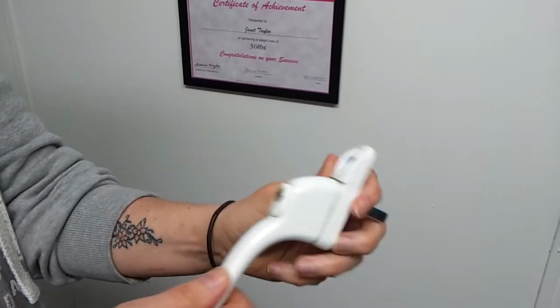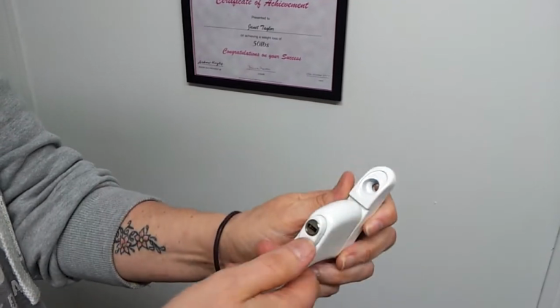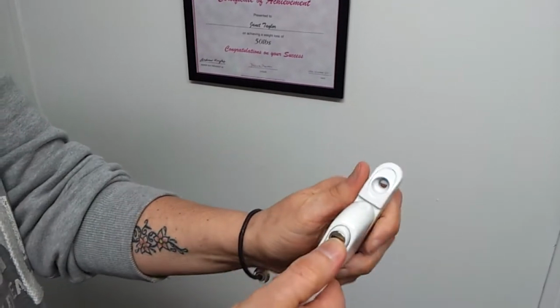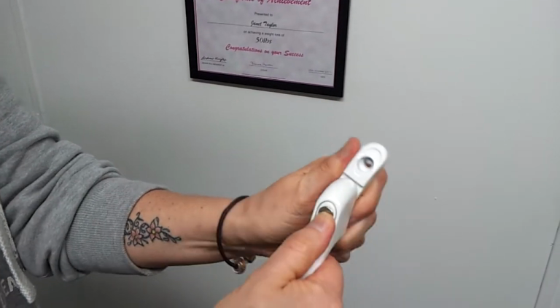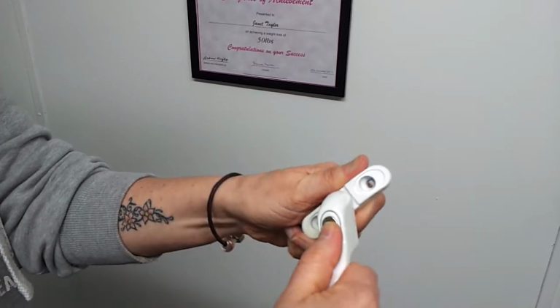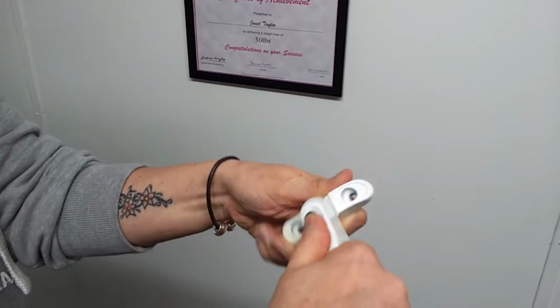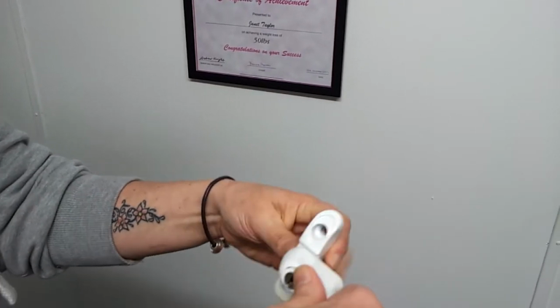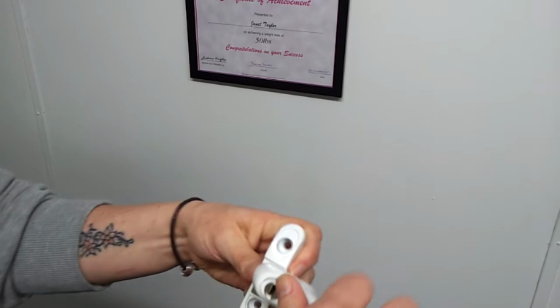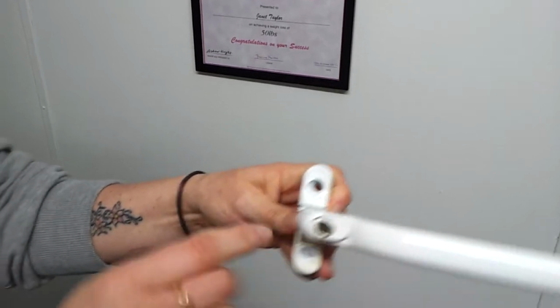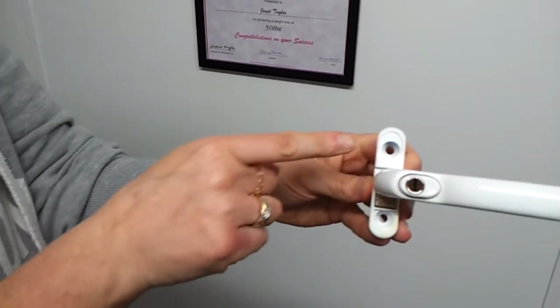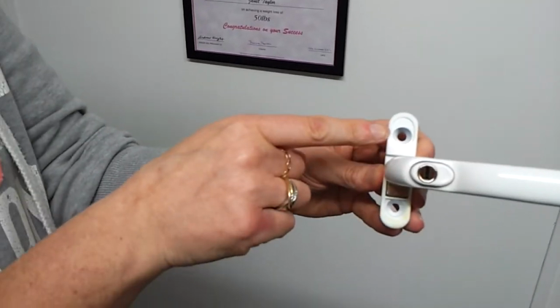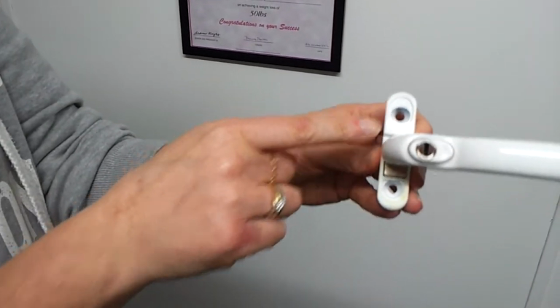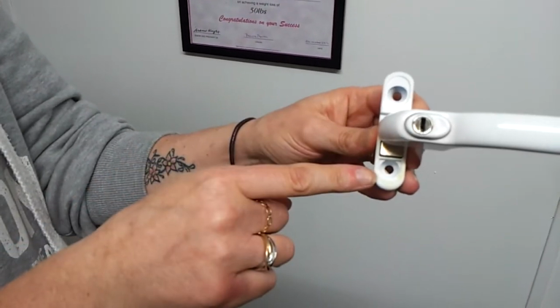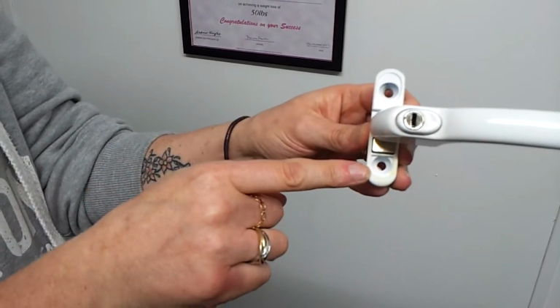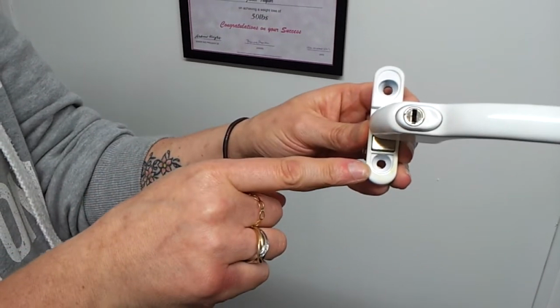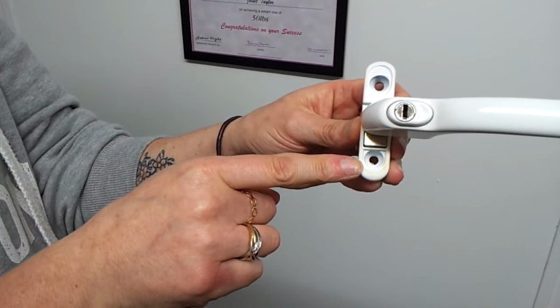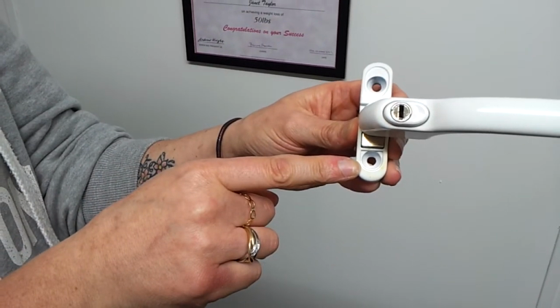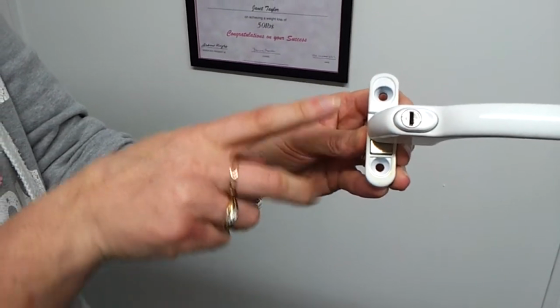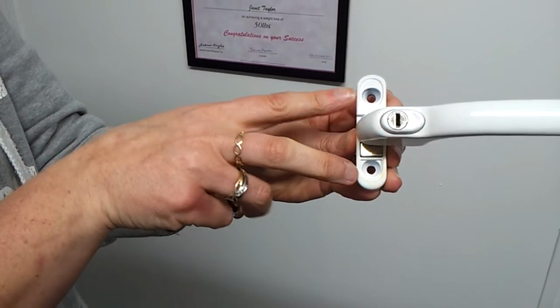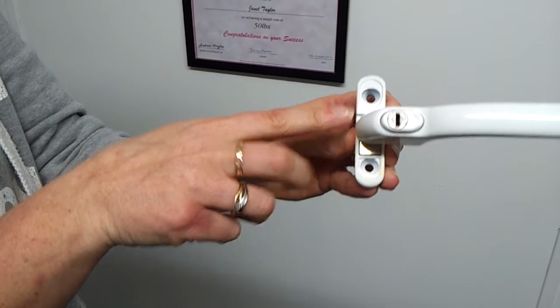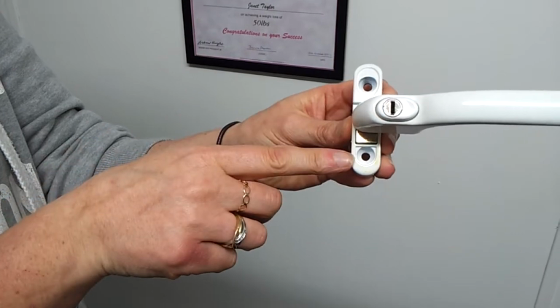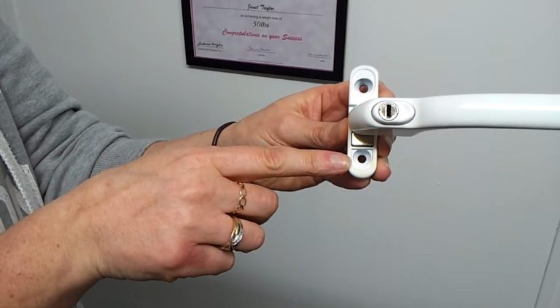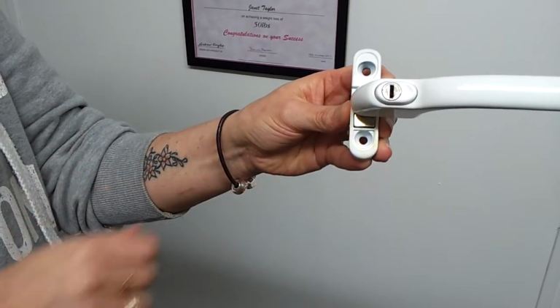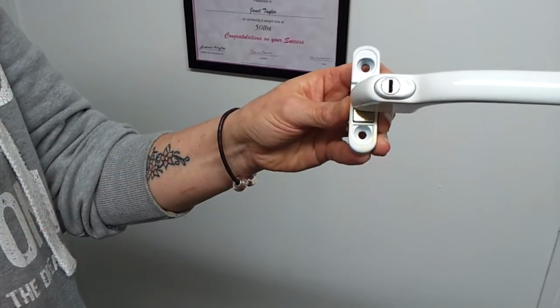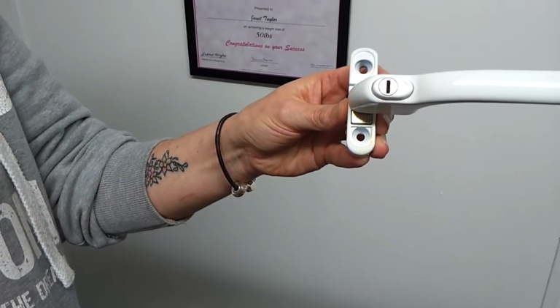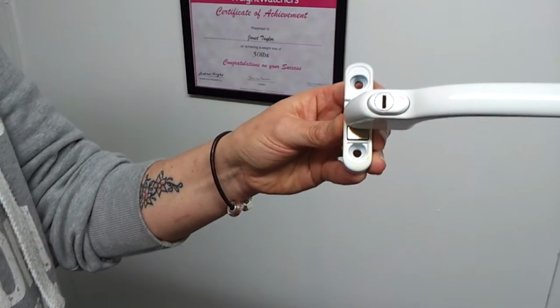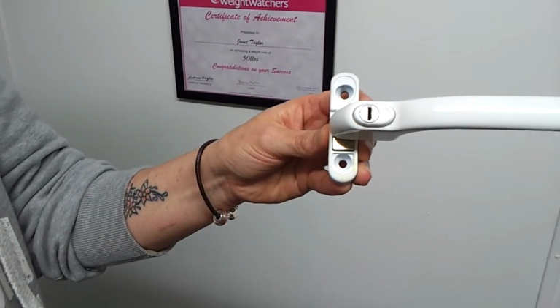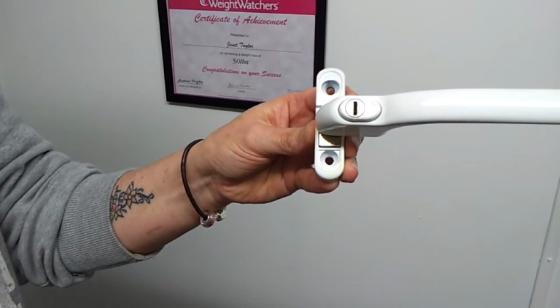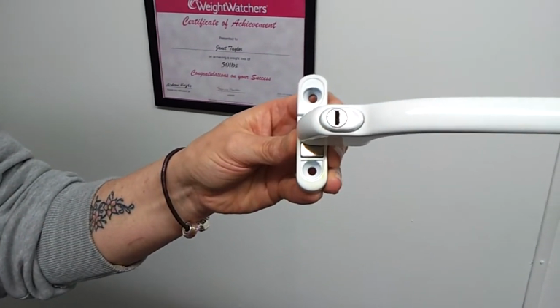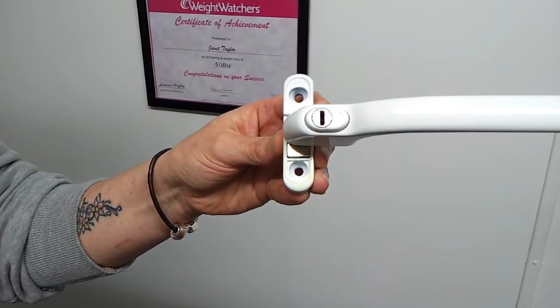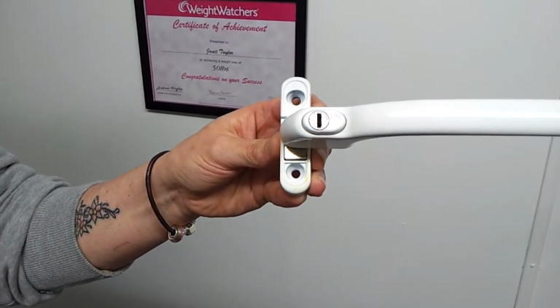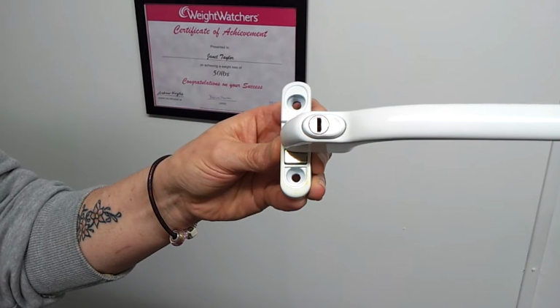You'll see when you undo the handle there are two positions for the bolts which fix to the frame. These are always 43mm apart. This is standard across the window industry.